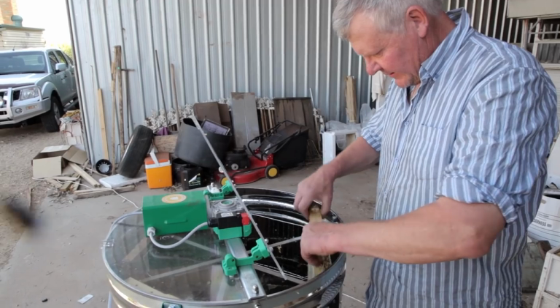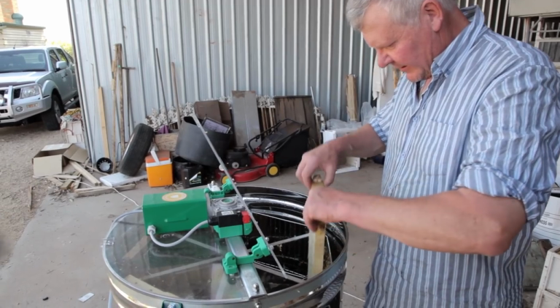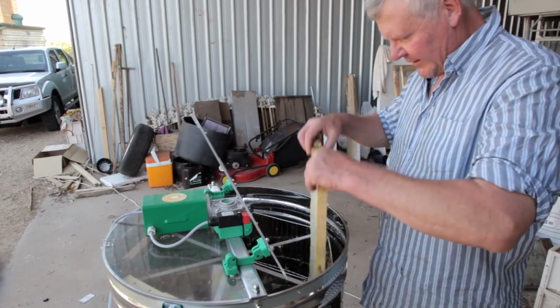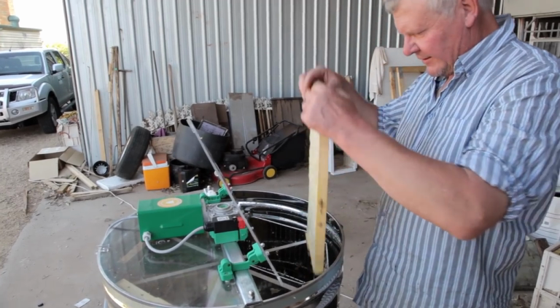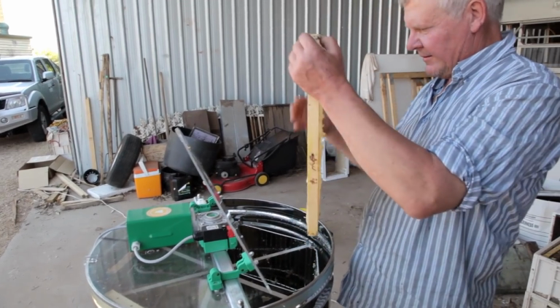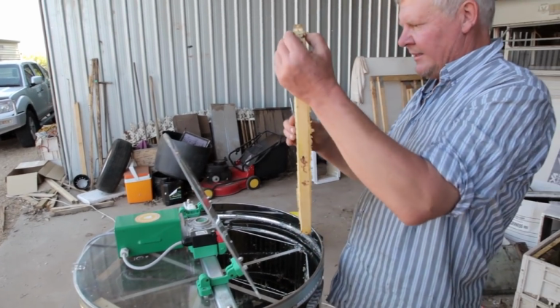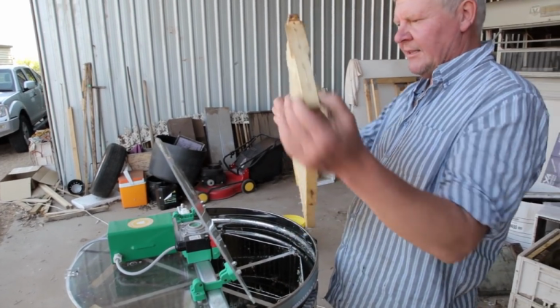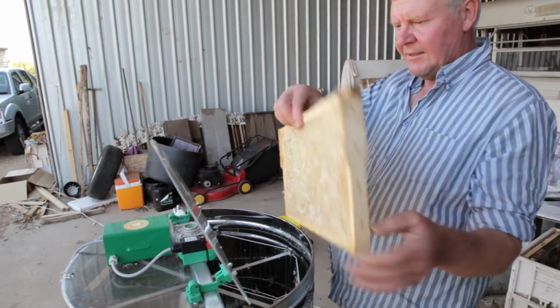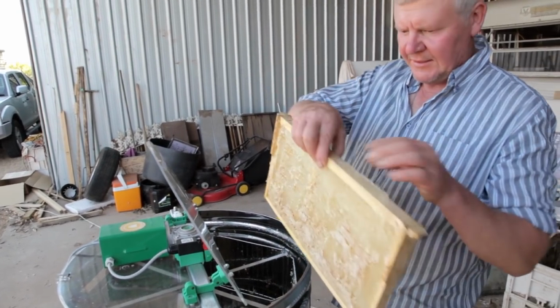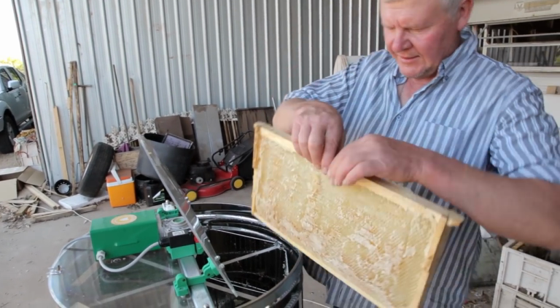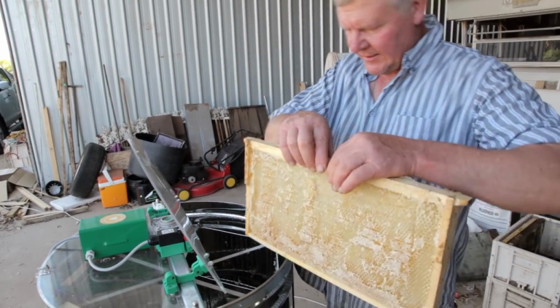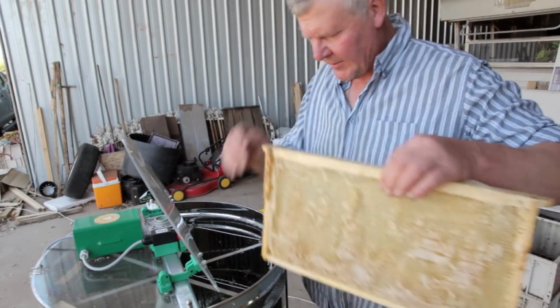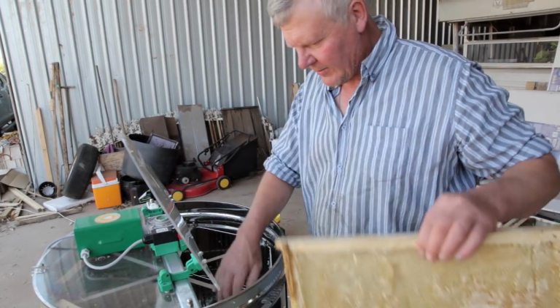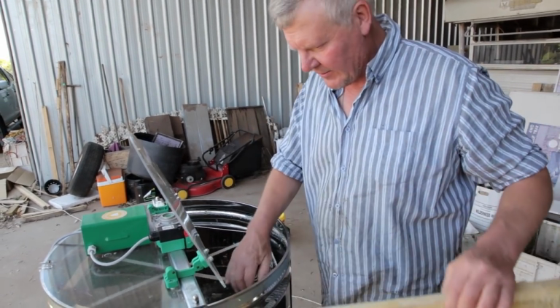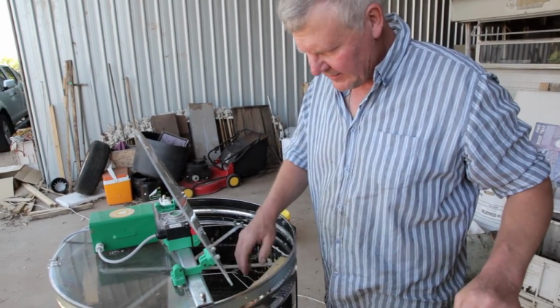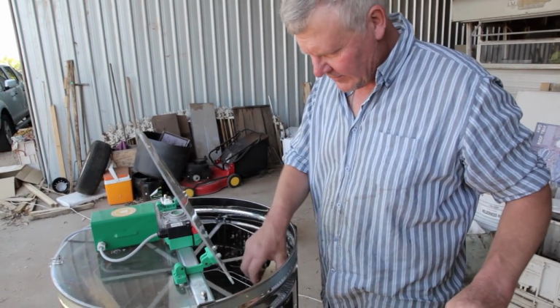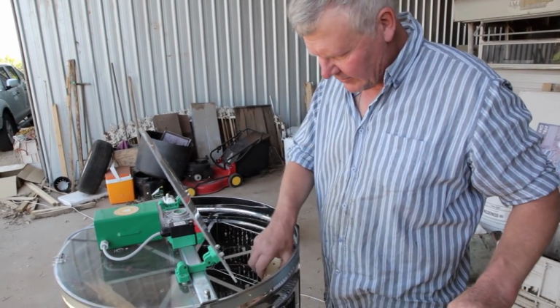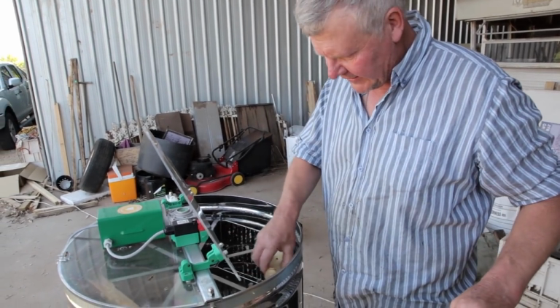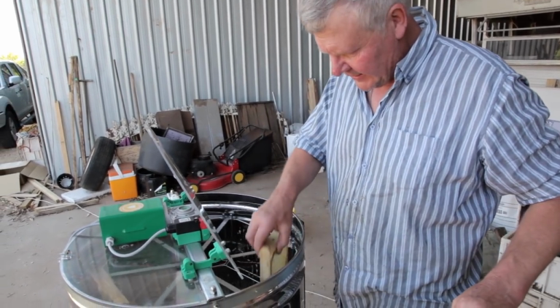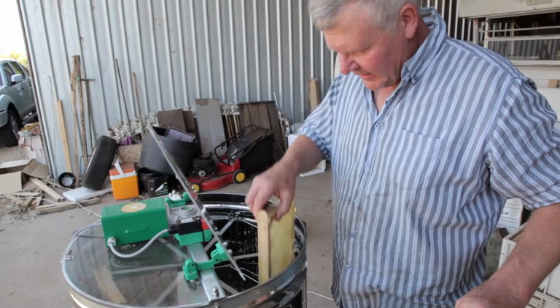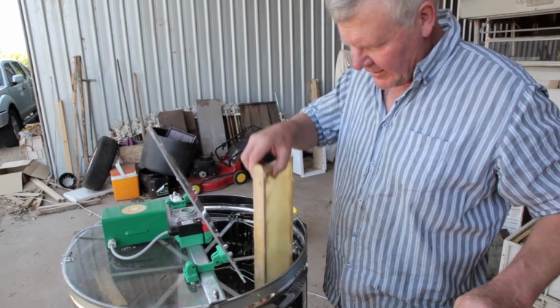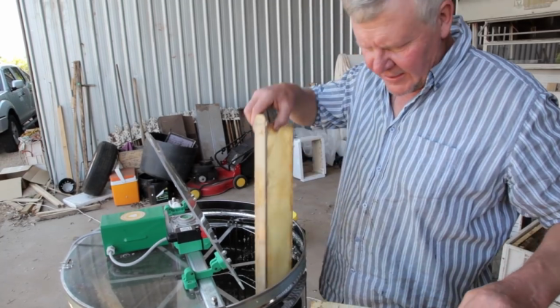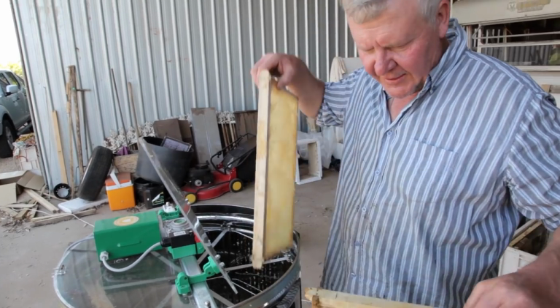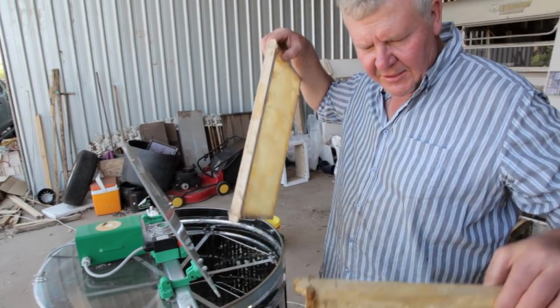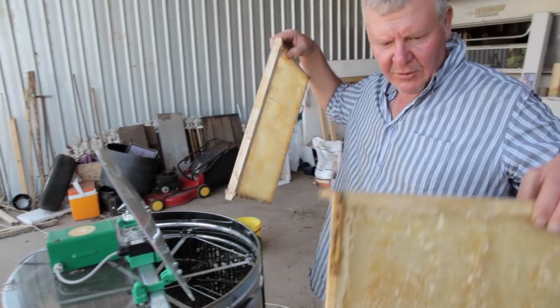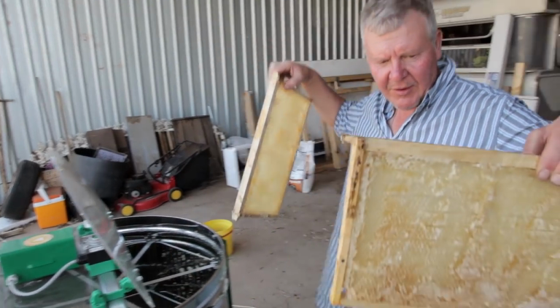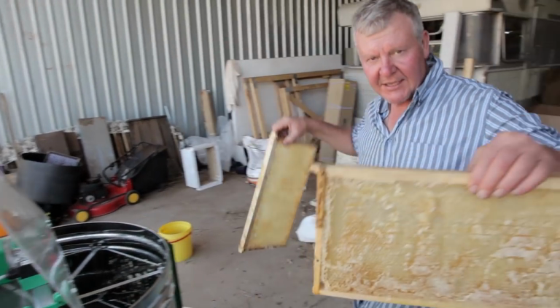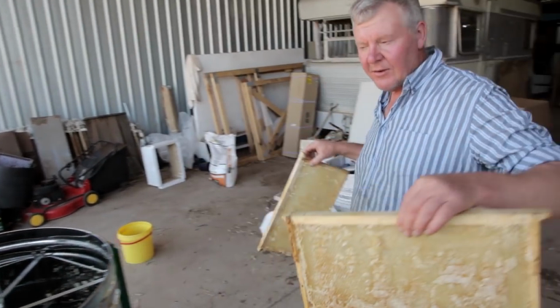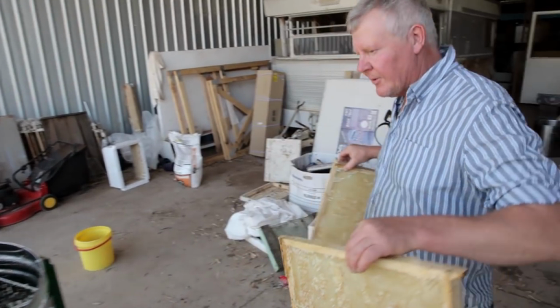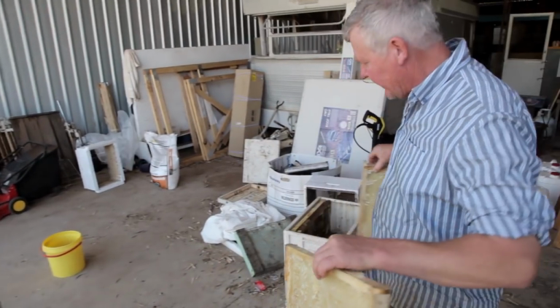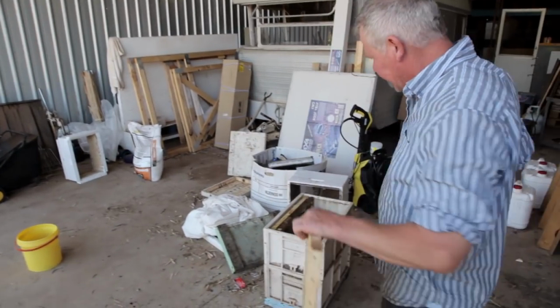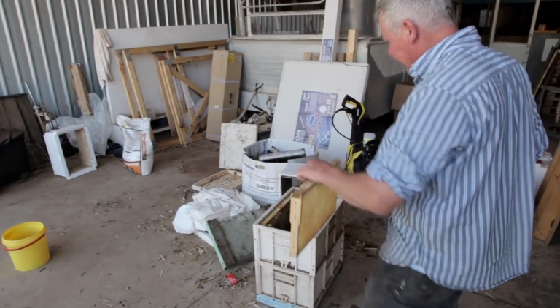These frames get better and better in wax. At the end of the season you can cut all that wax out and melt it down and clean it up.